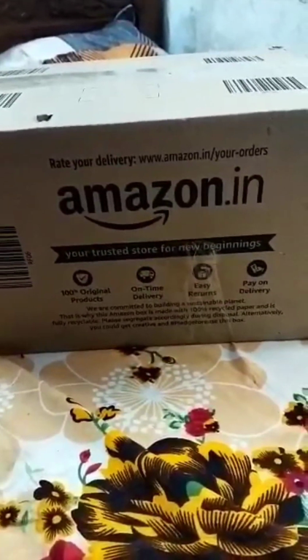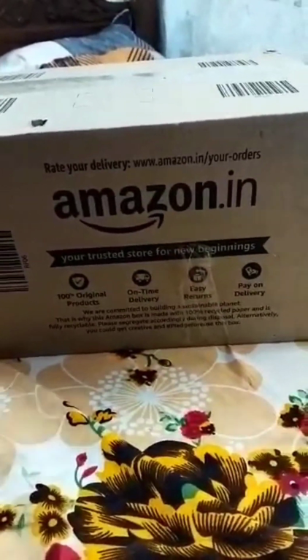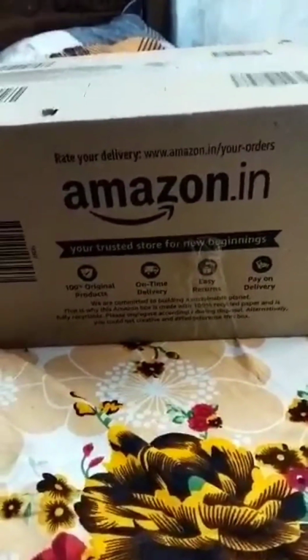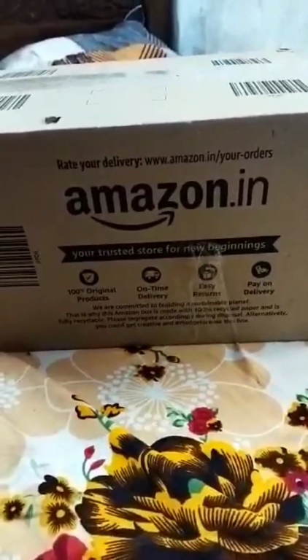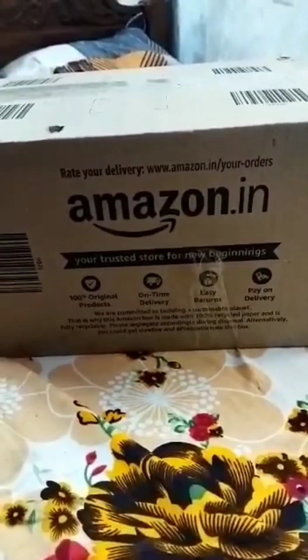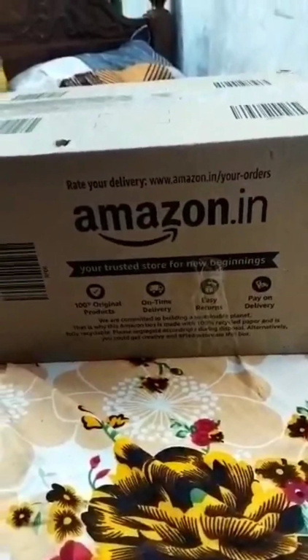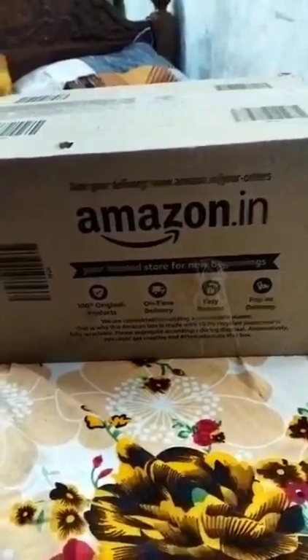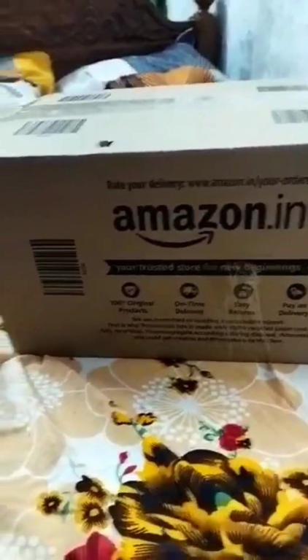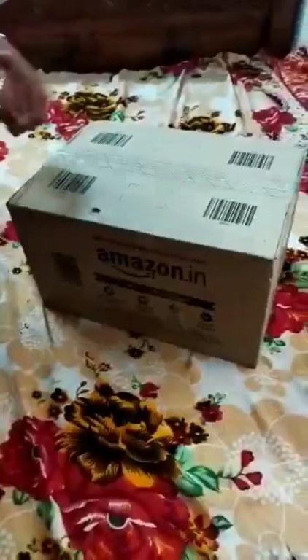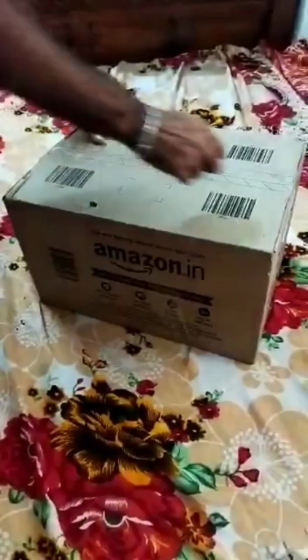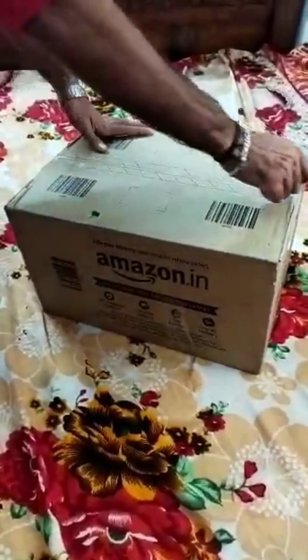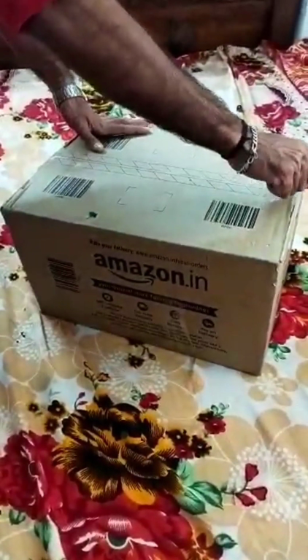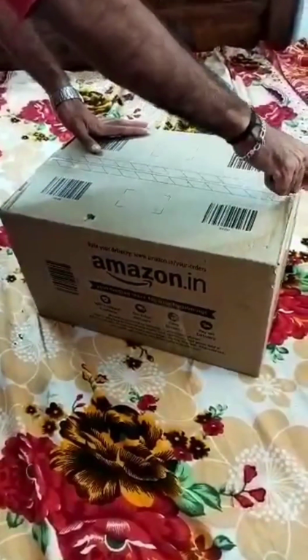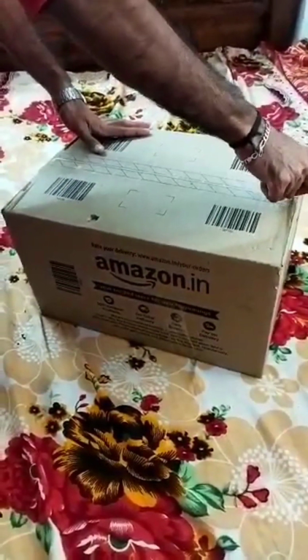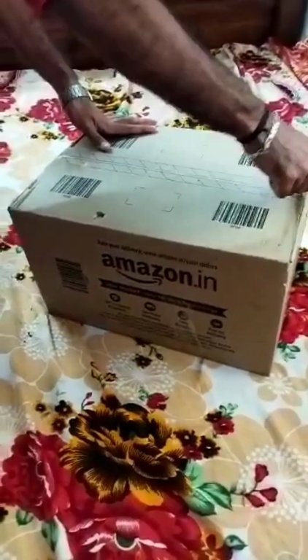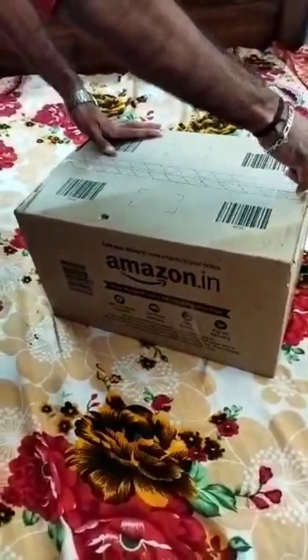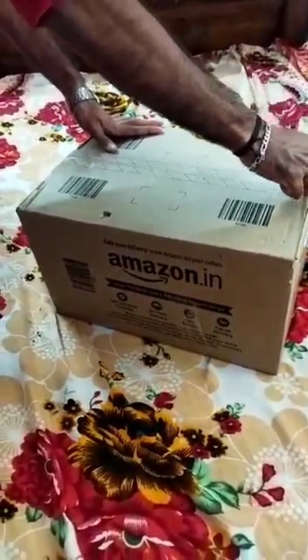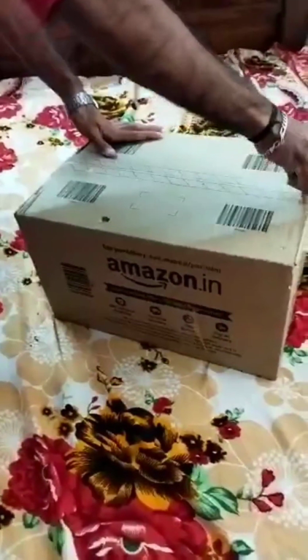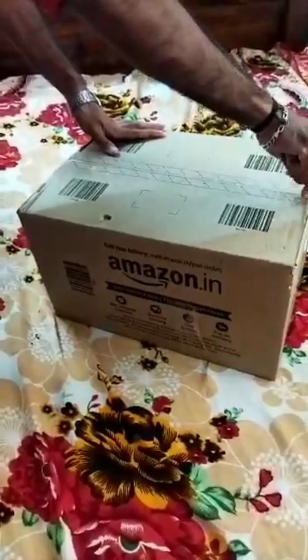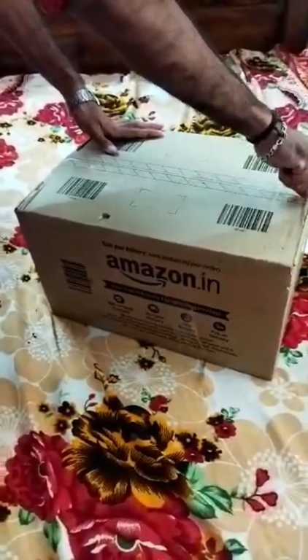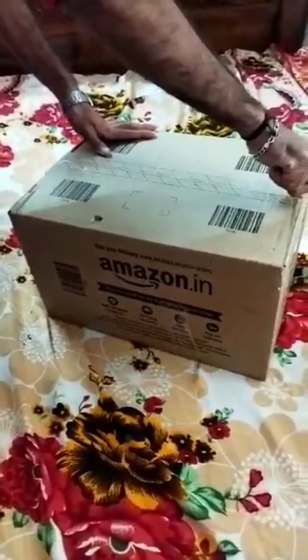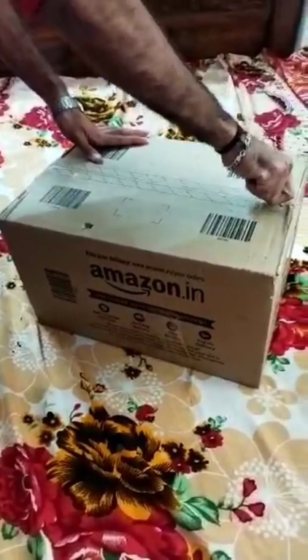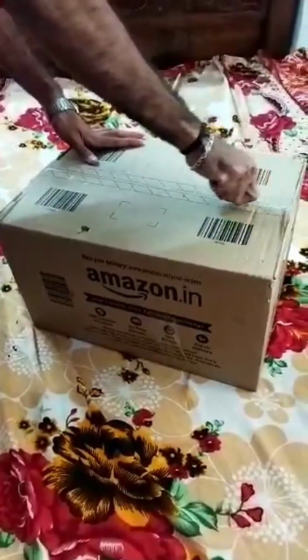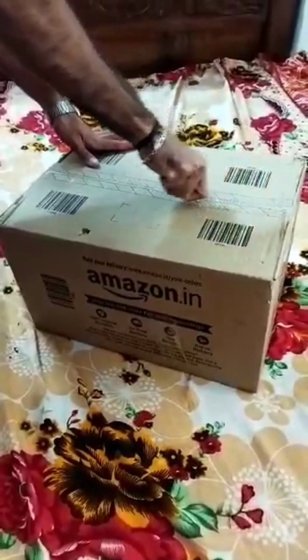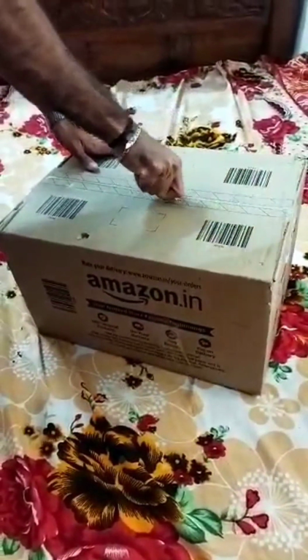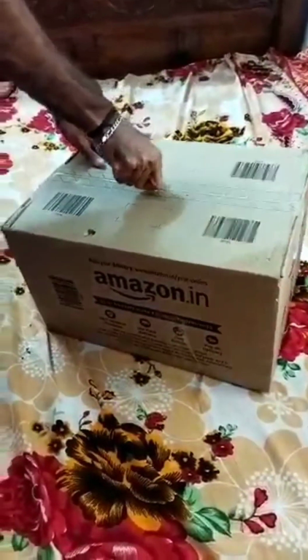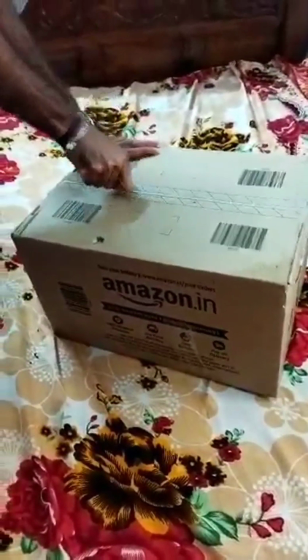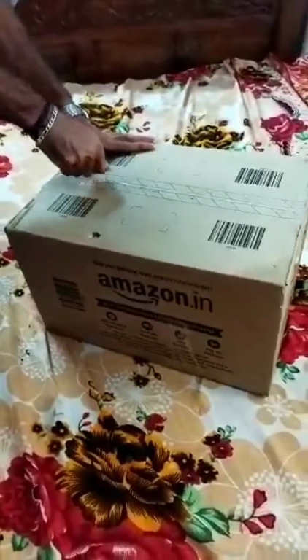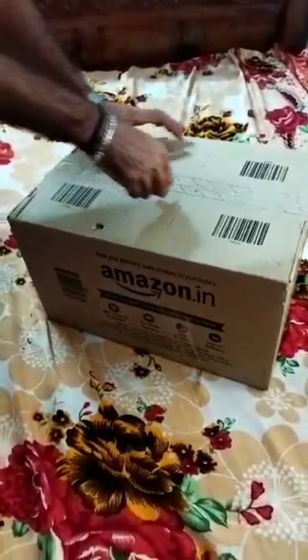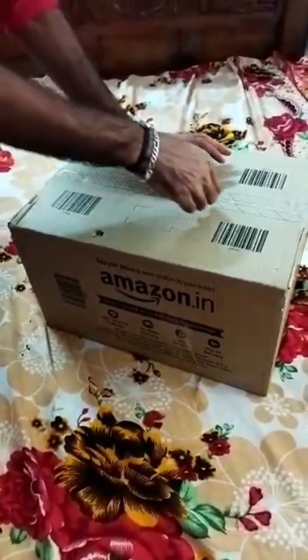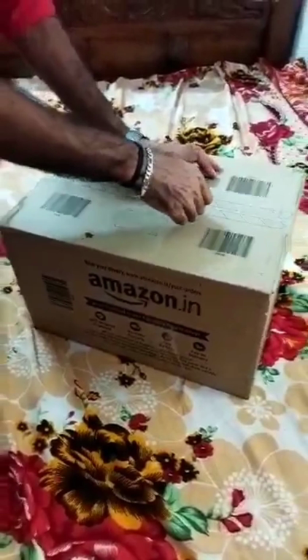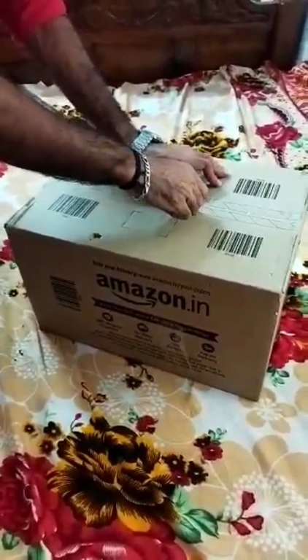First, we are going to open it. Now, we are going to open it. Open it! We are going to open it.